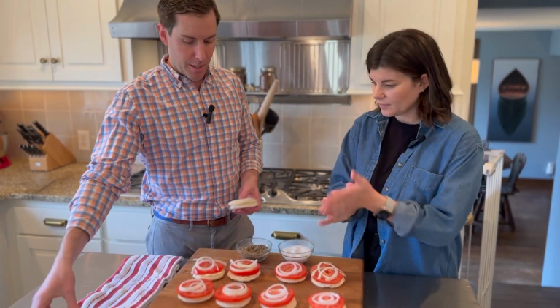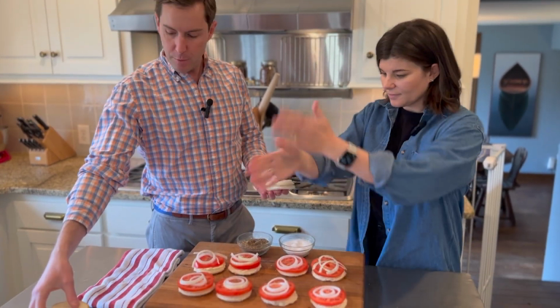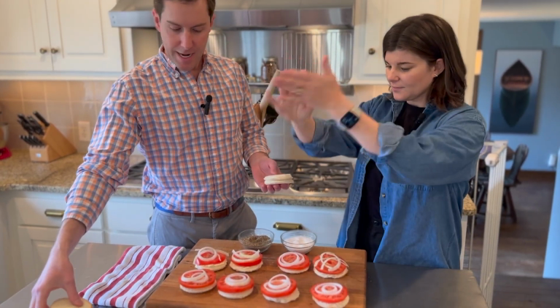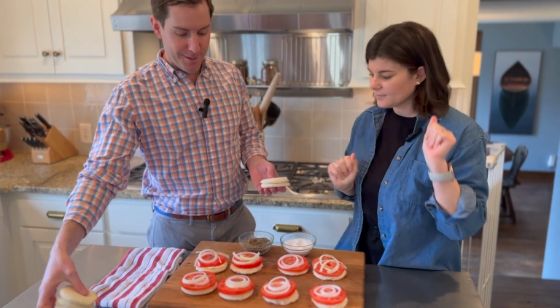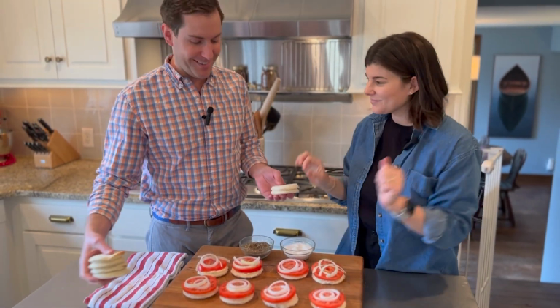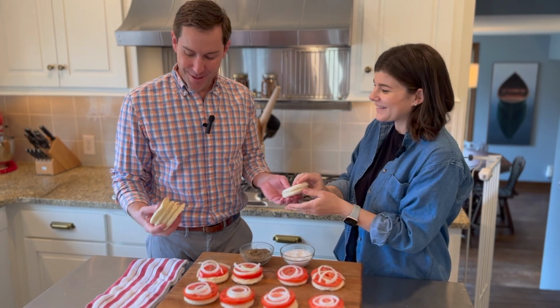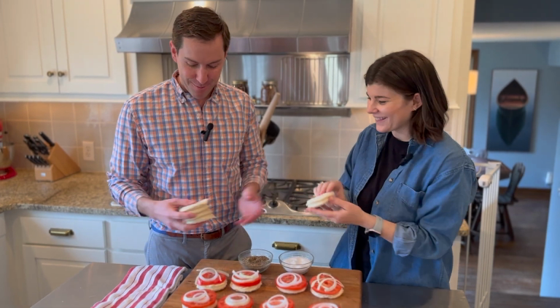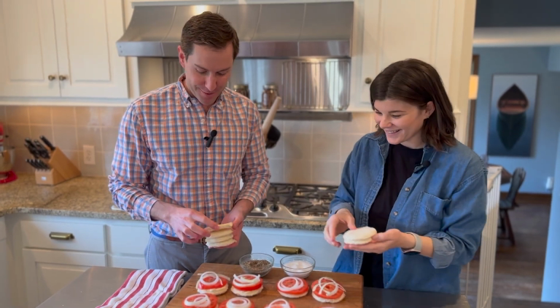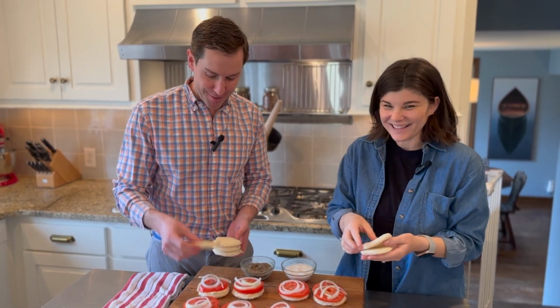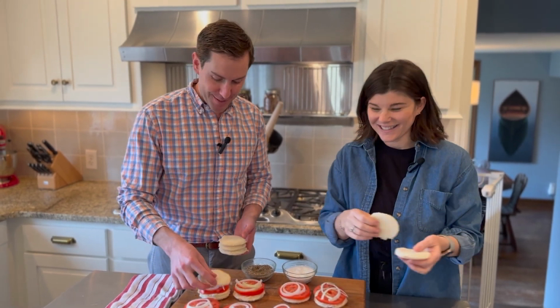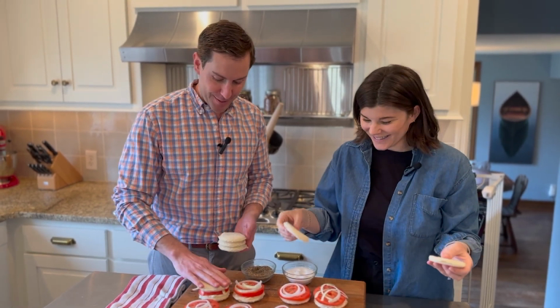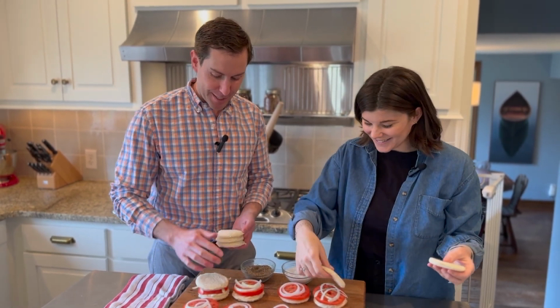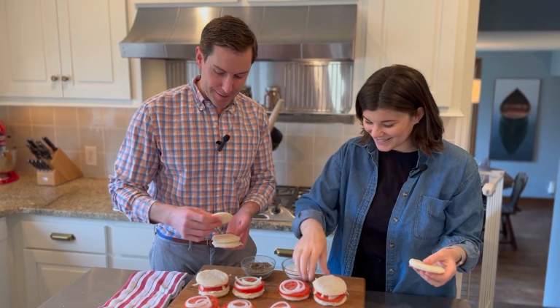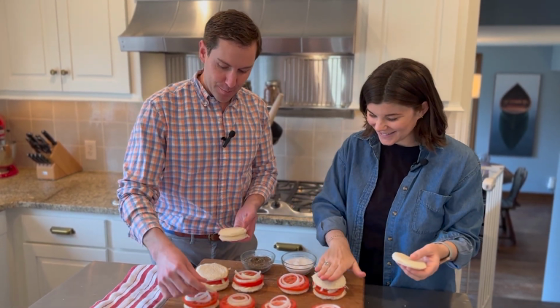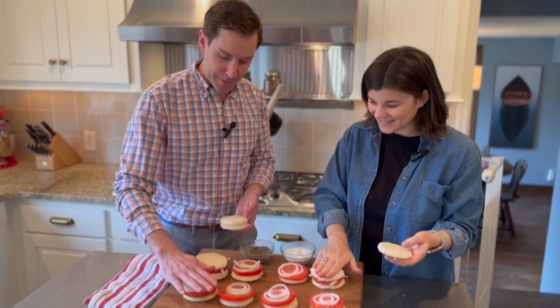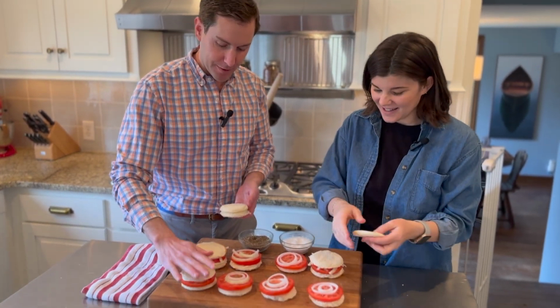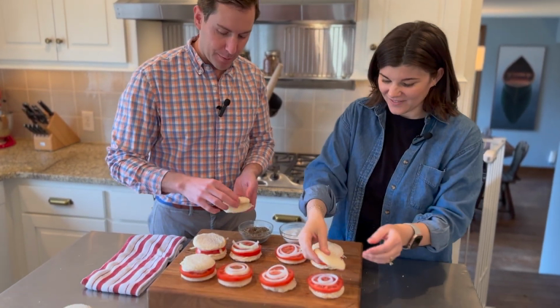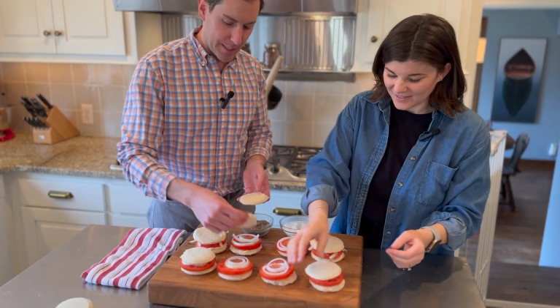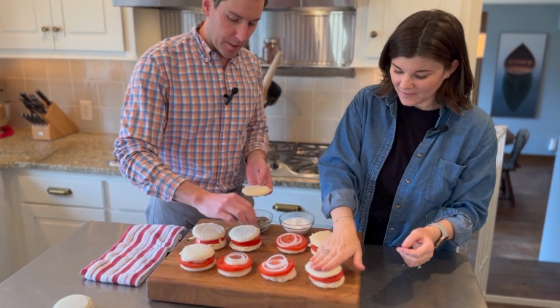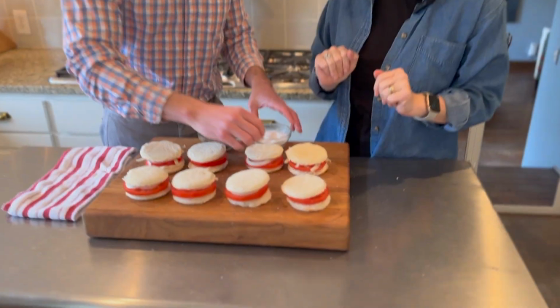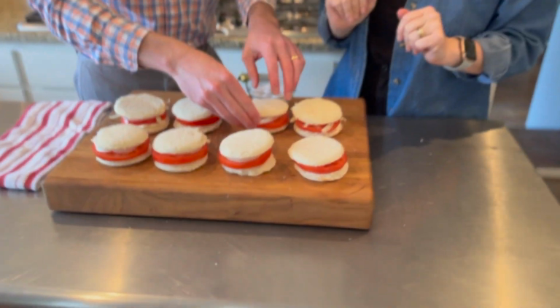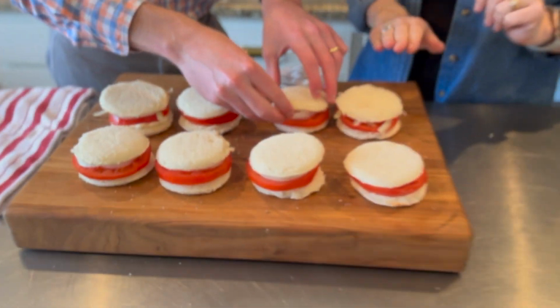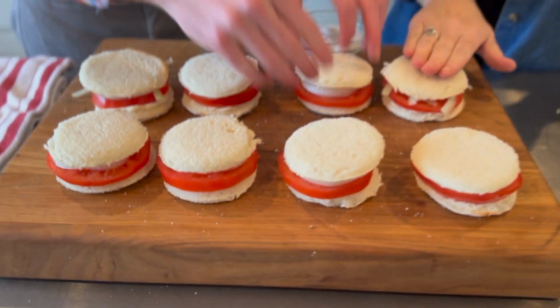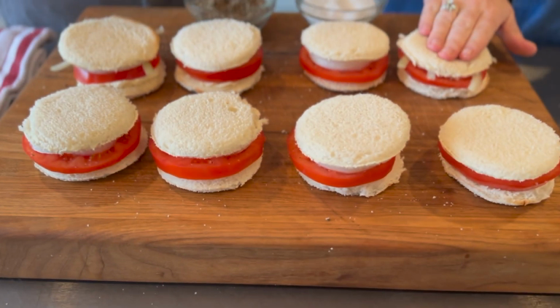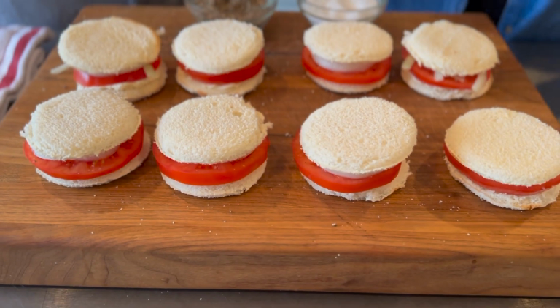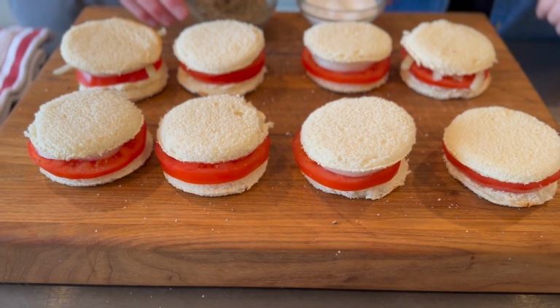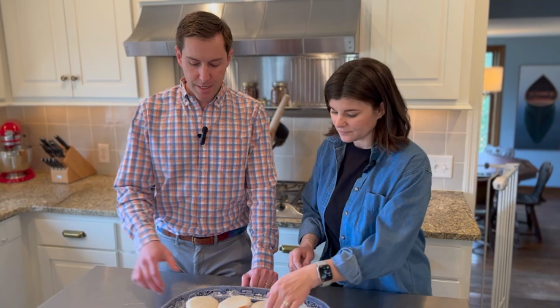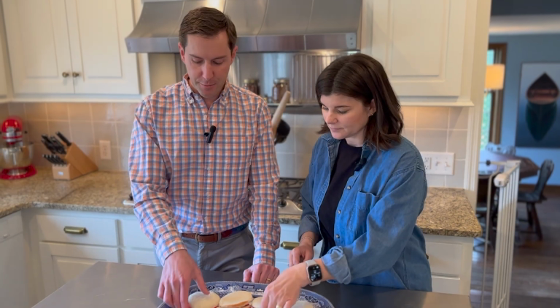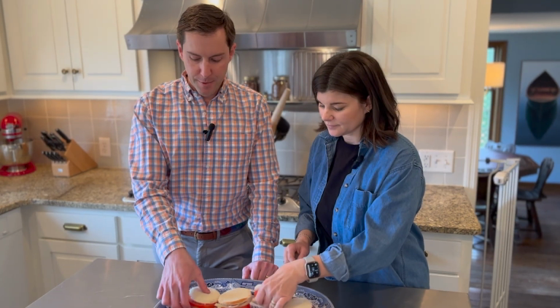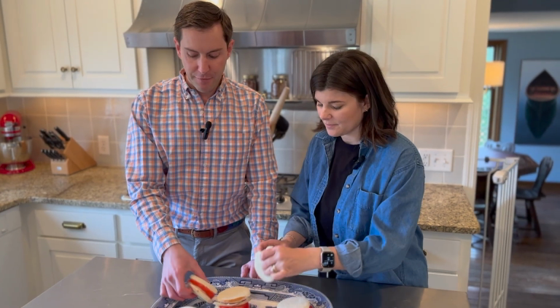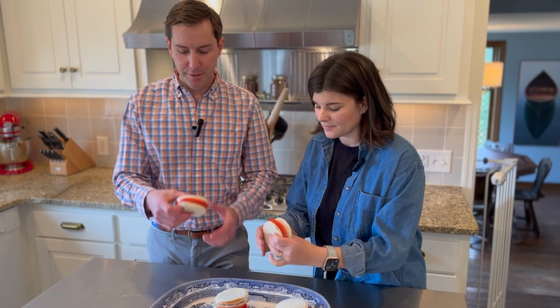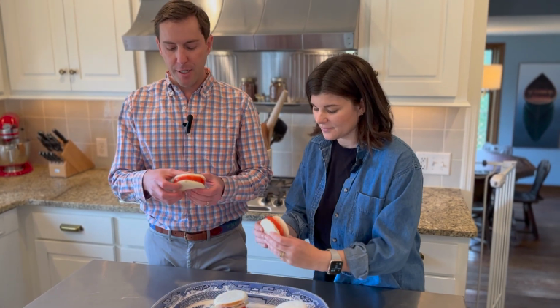All right, then we're gonna top them with the other side. You can push them down just a little bit, but not too hard. Then we can plate them and try these. I'm gonna take this one — I haven't had these in a long time.